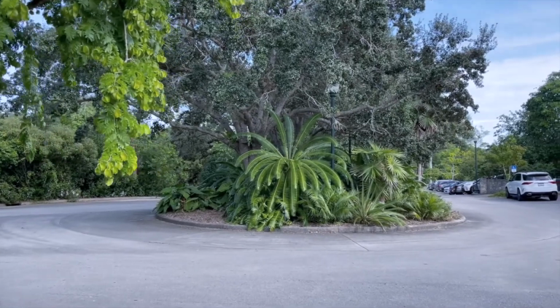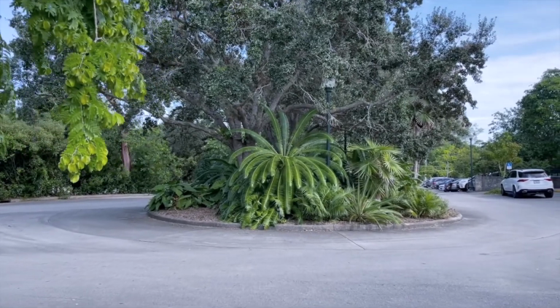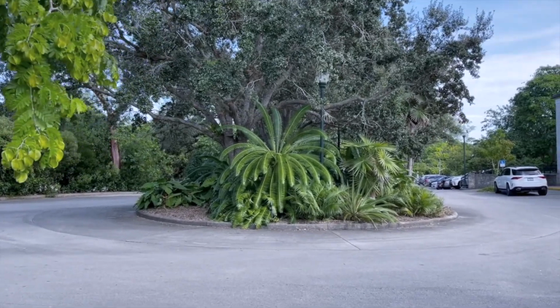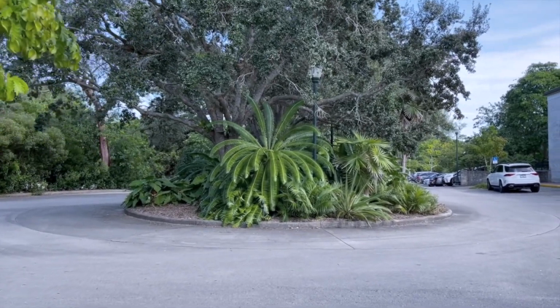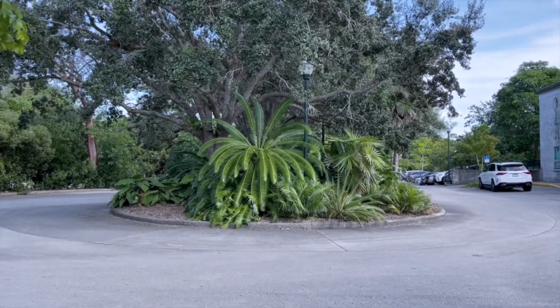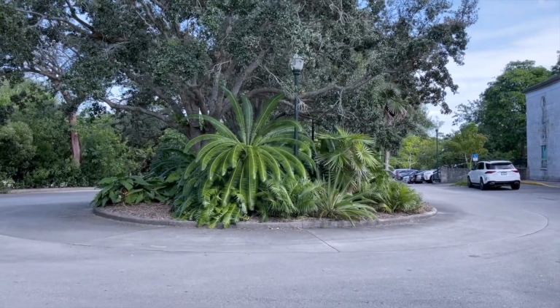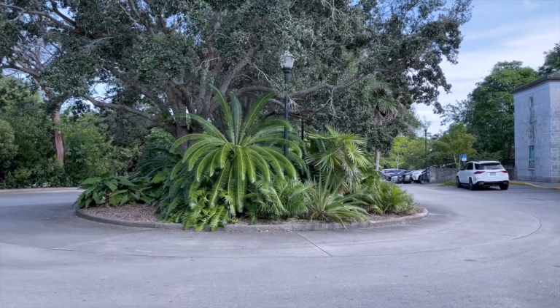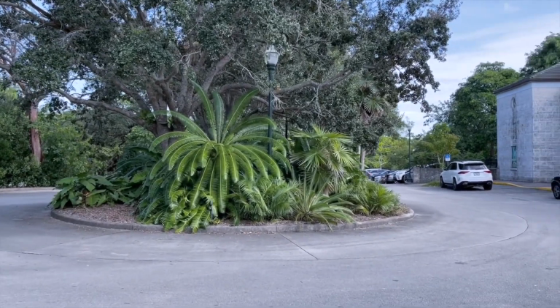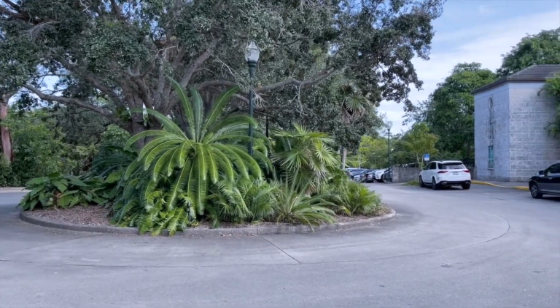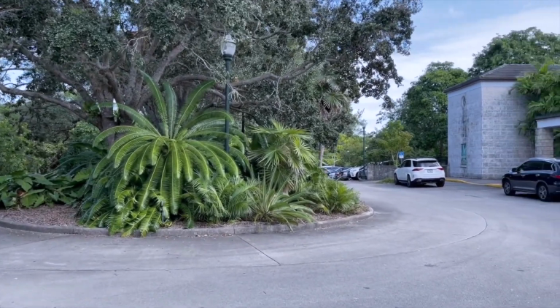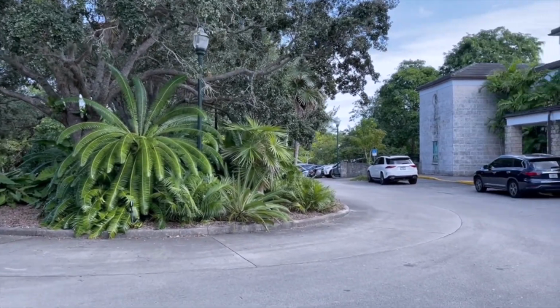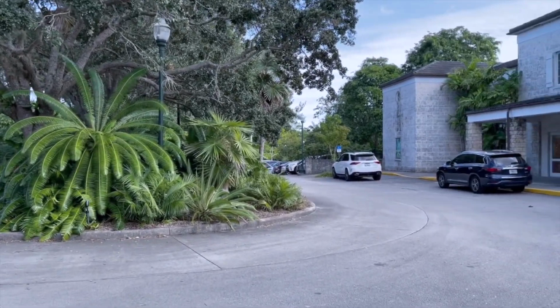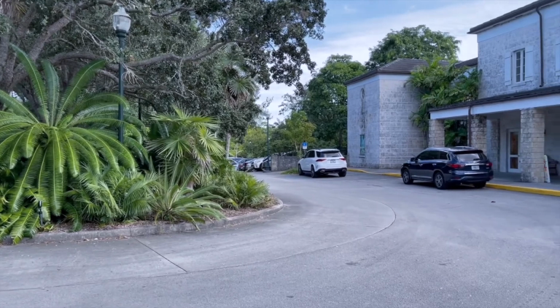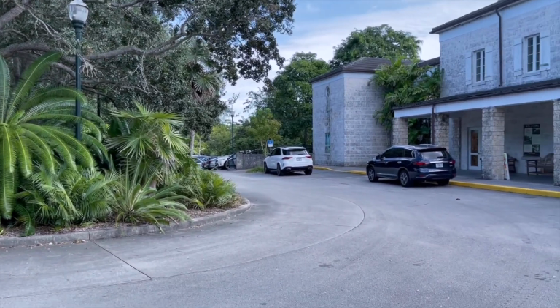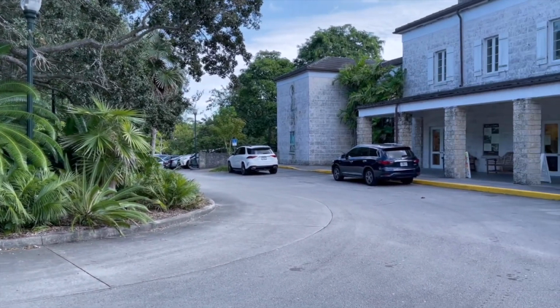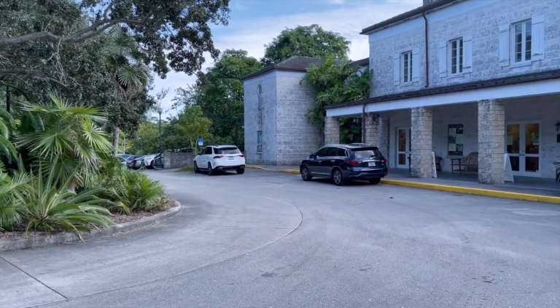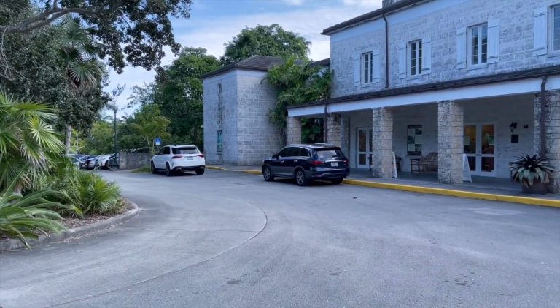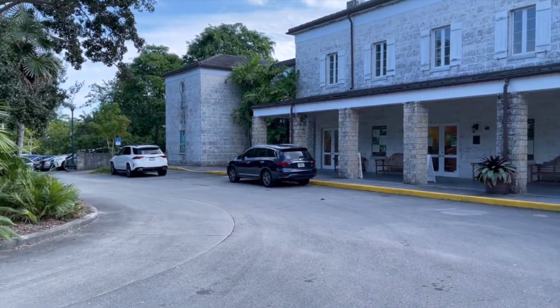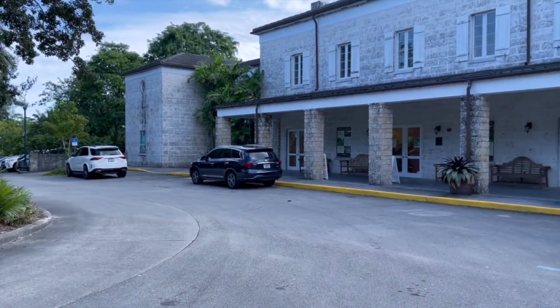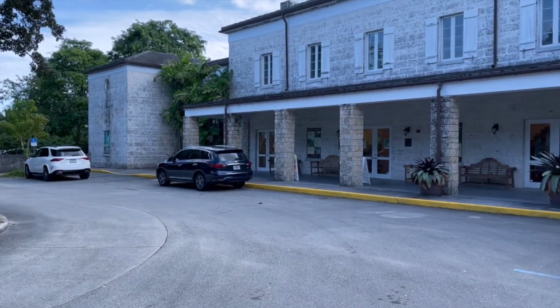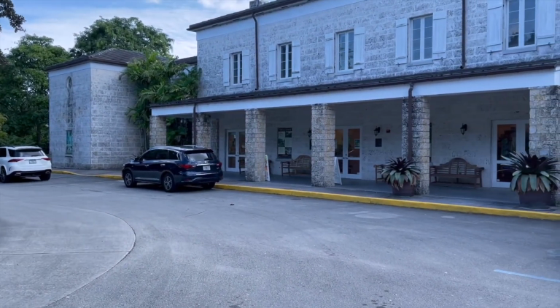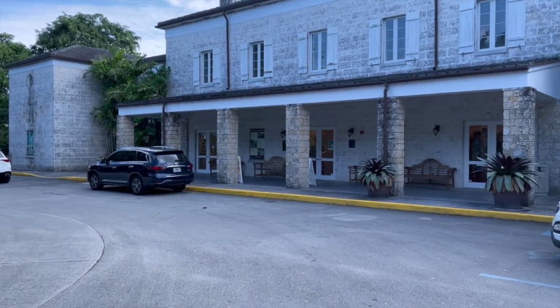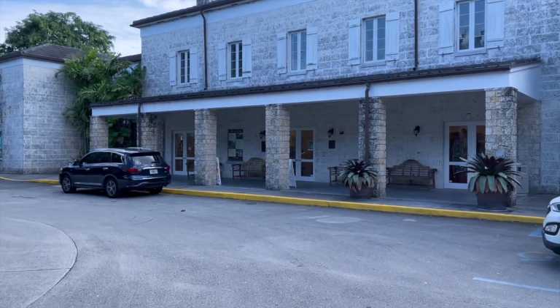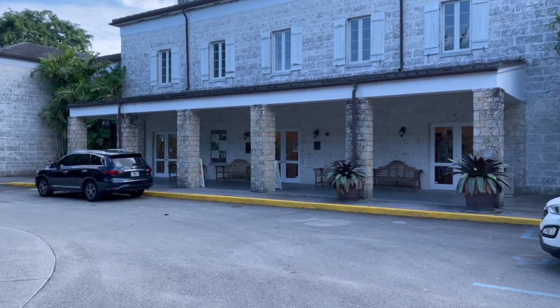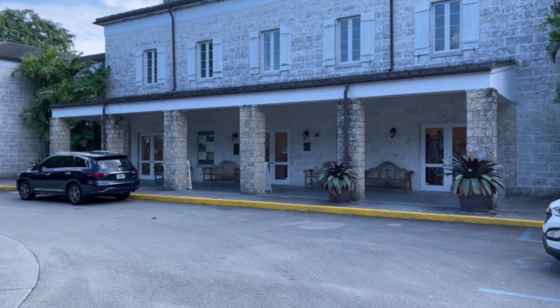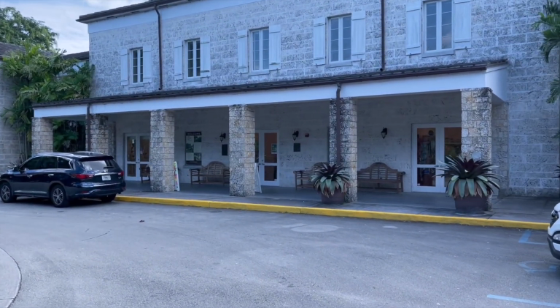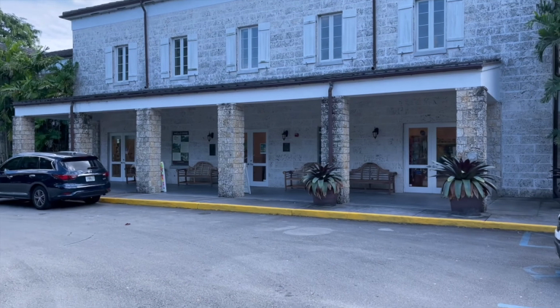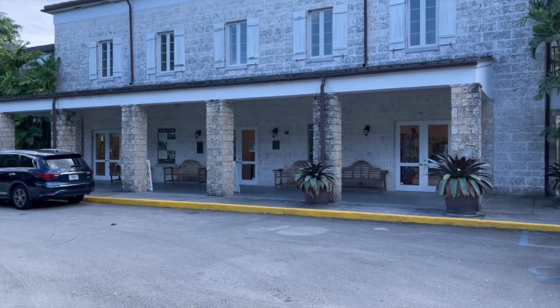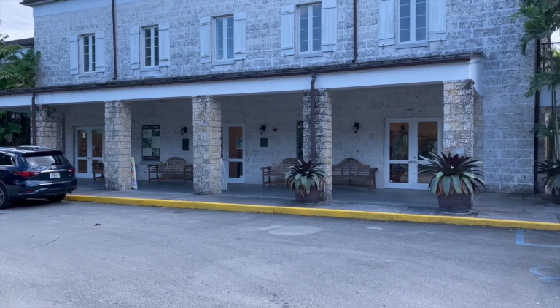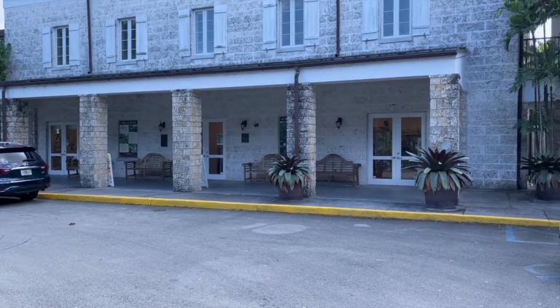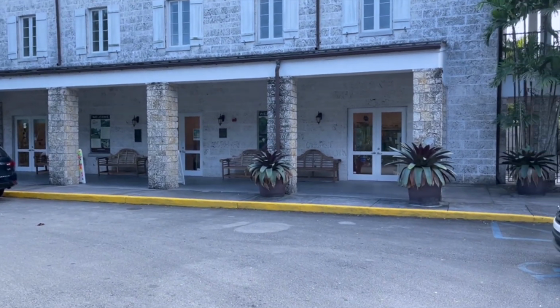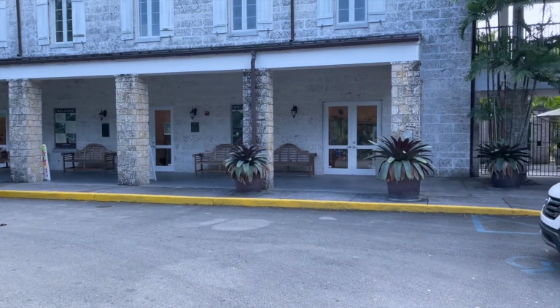Here we are. This is the center island in the roundabout just outside the entrance. There's the entrance.